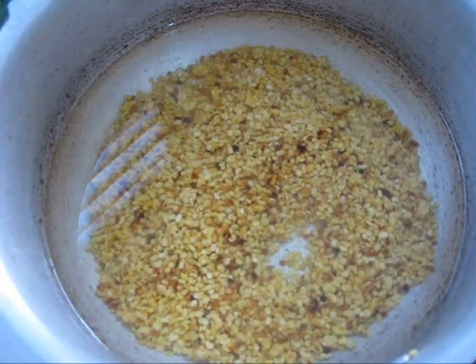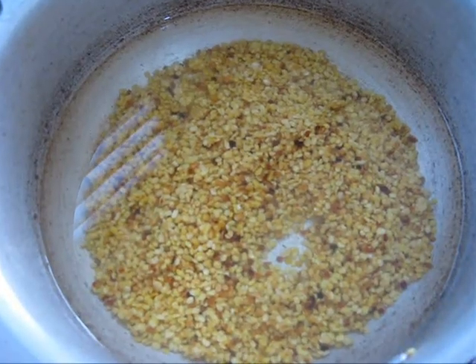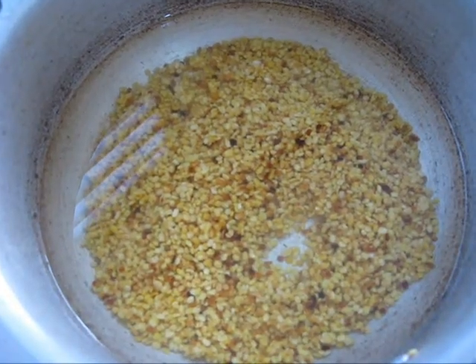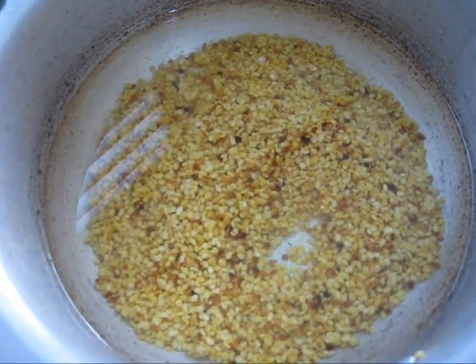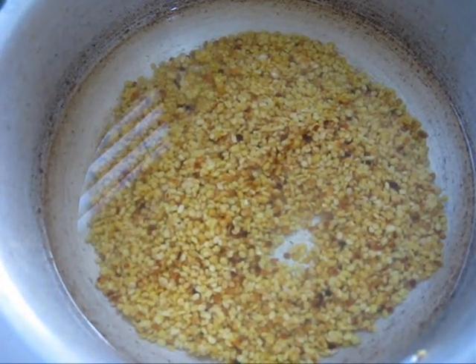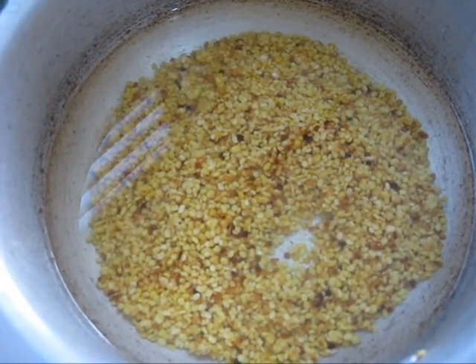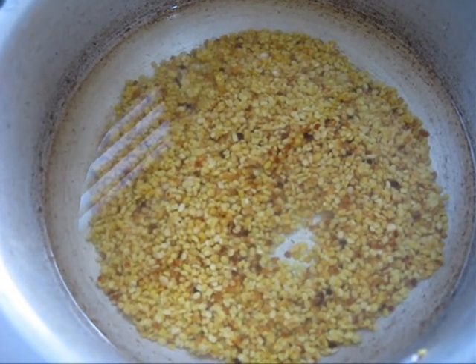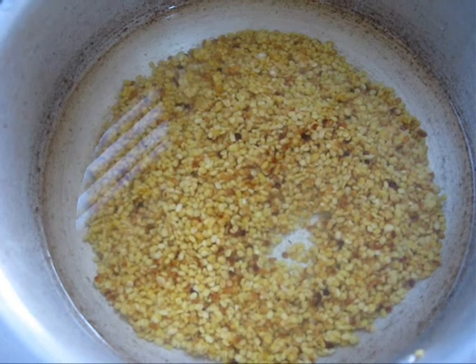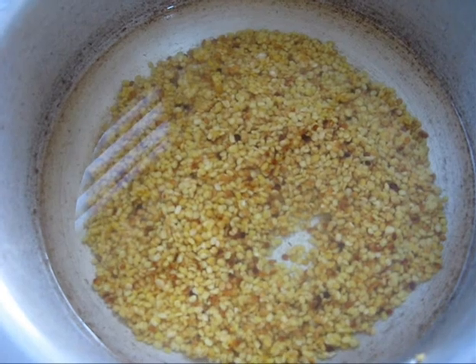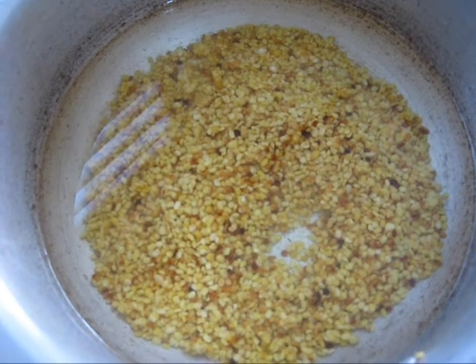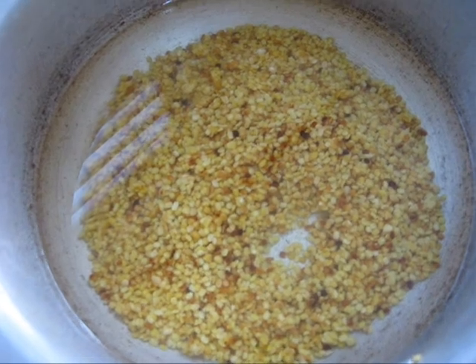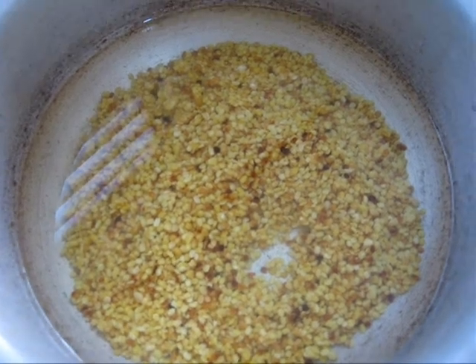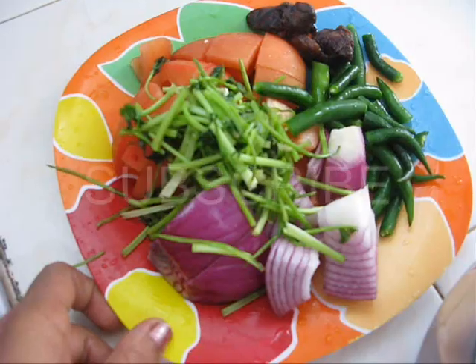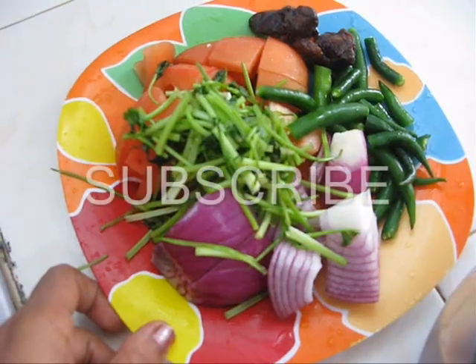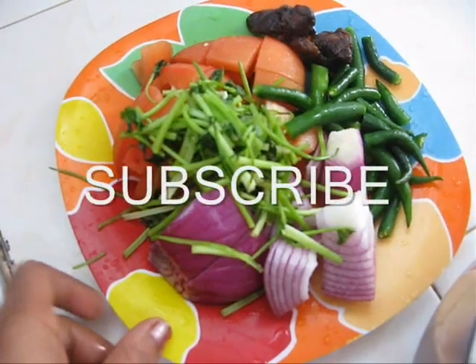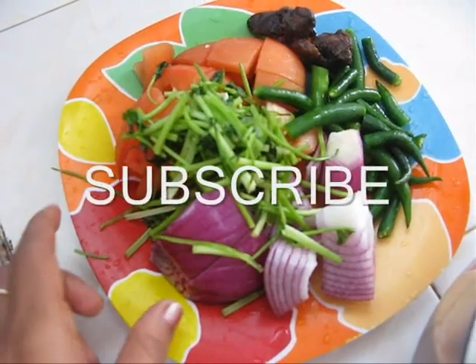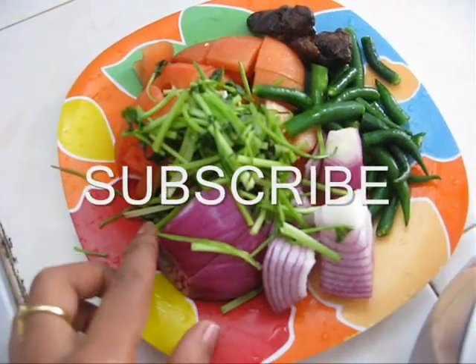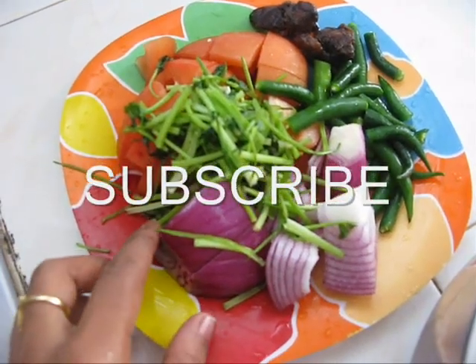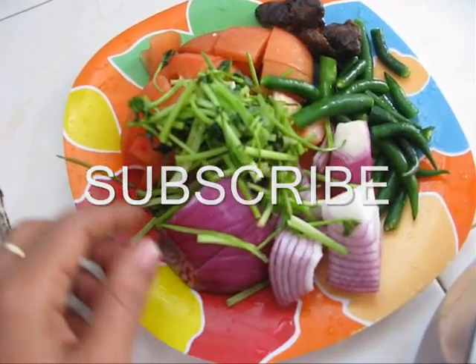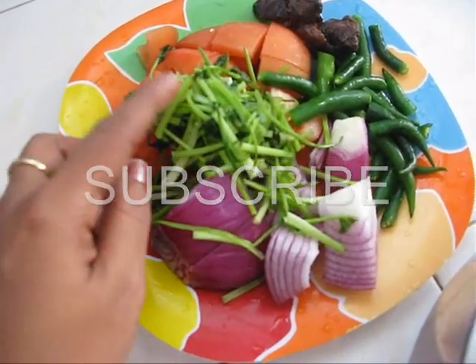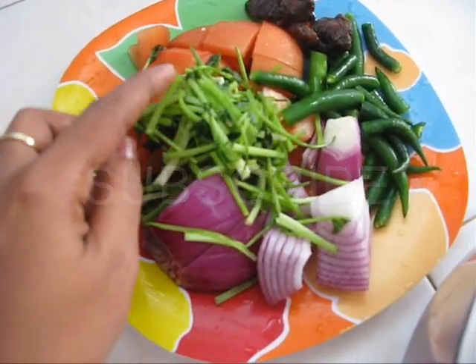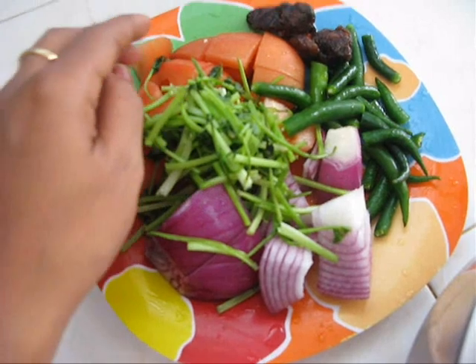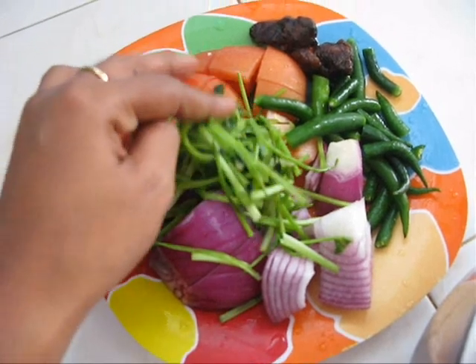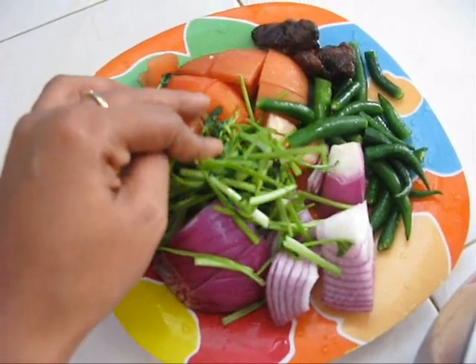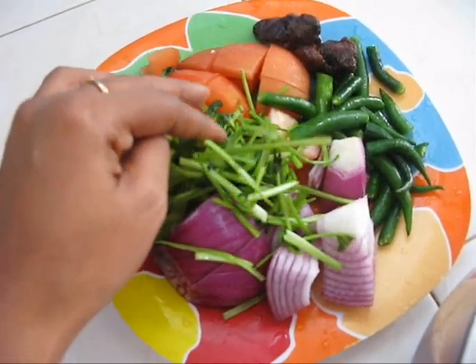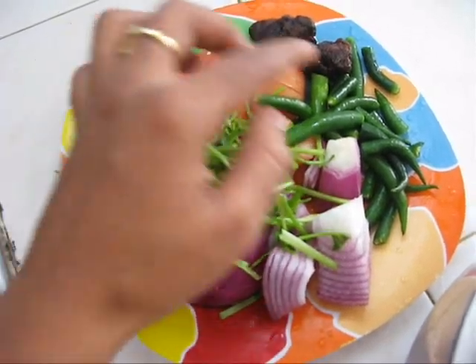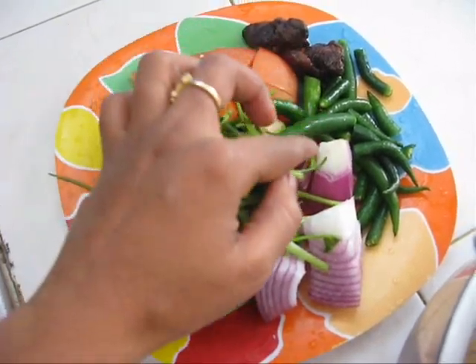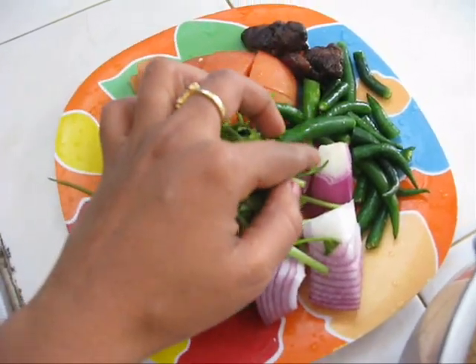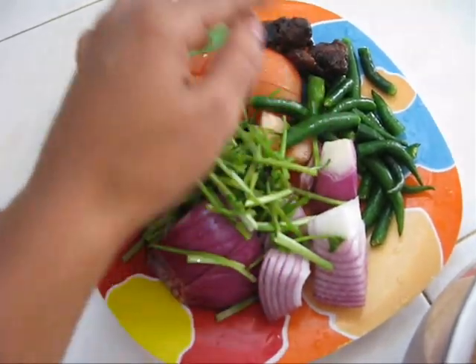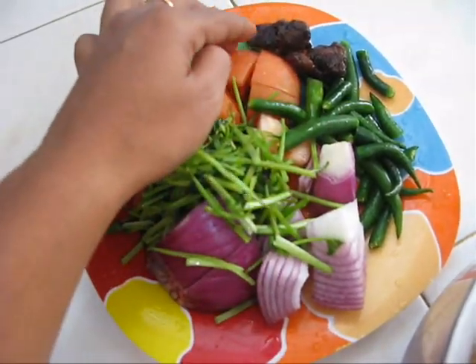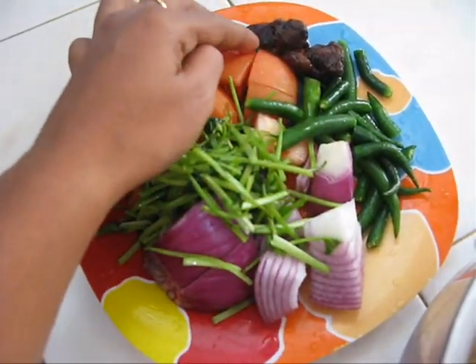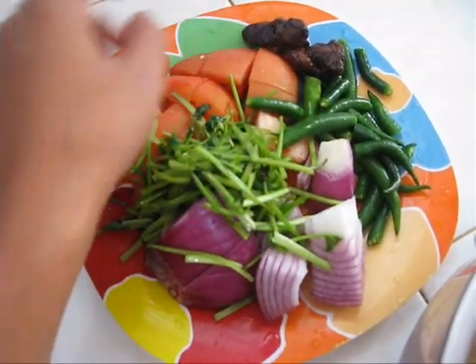Then wash it once and add some water, into which I am going to add some onion, cilantro, tomato, green chilli, and some tamarind.